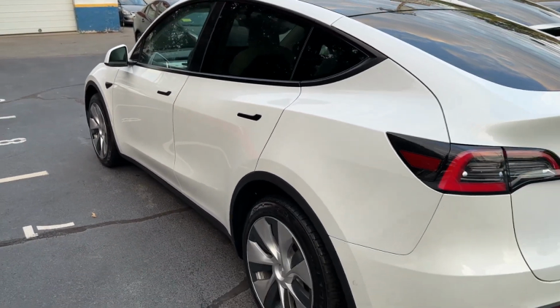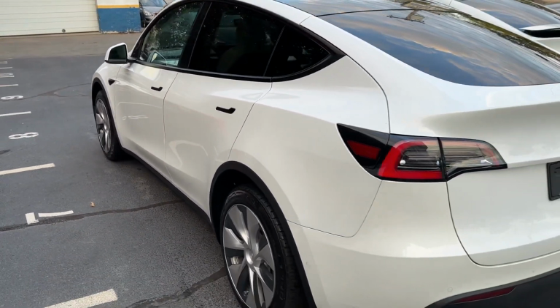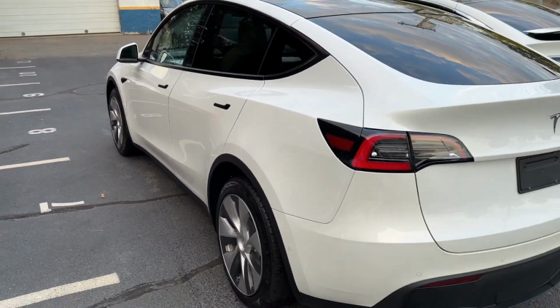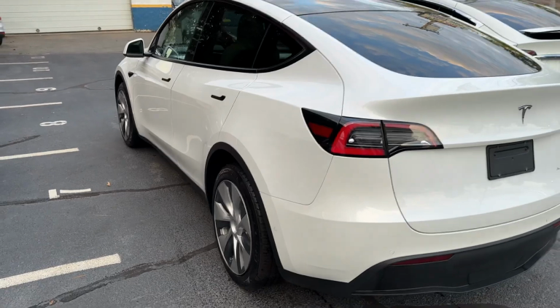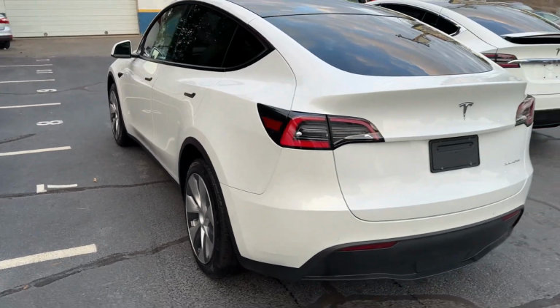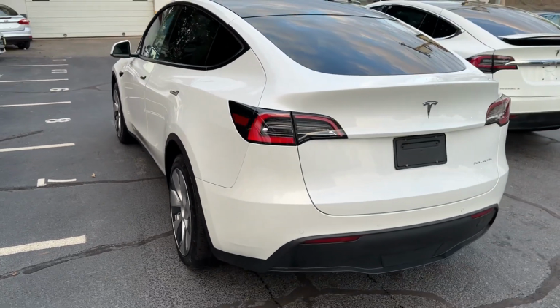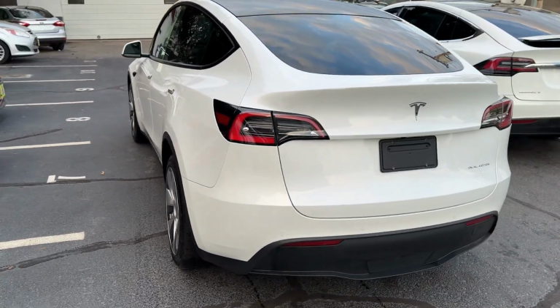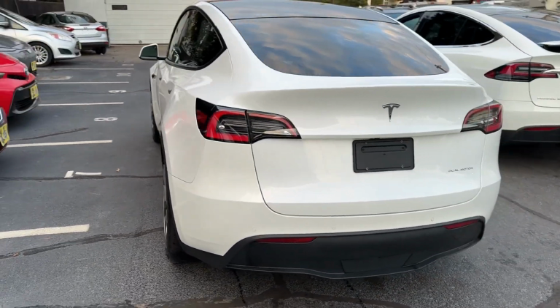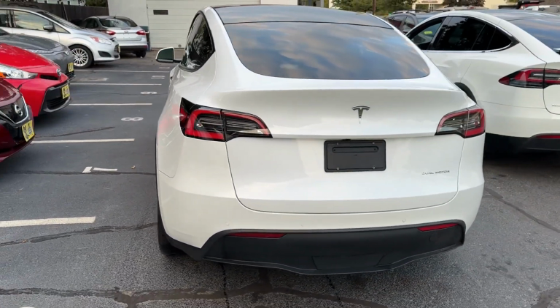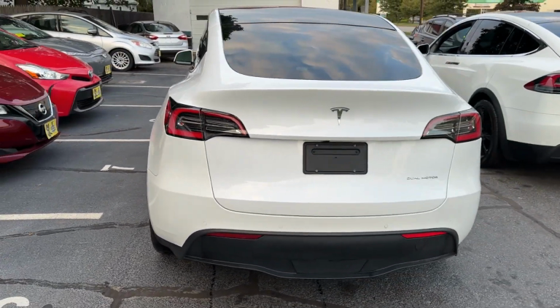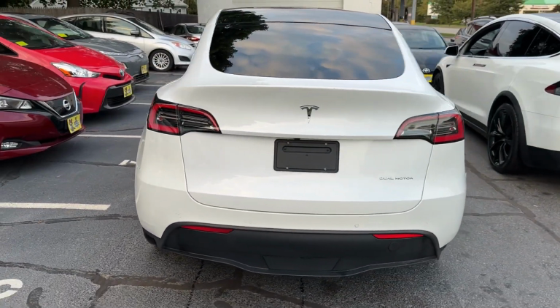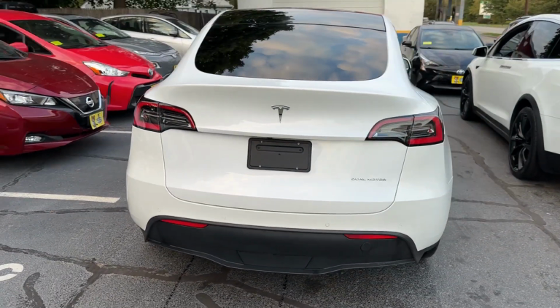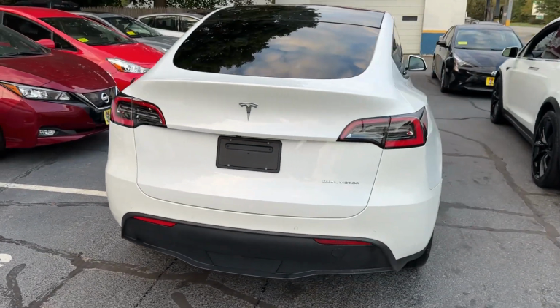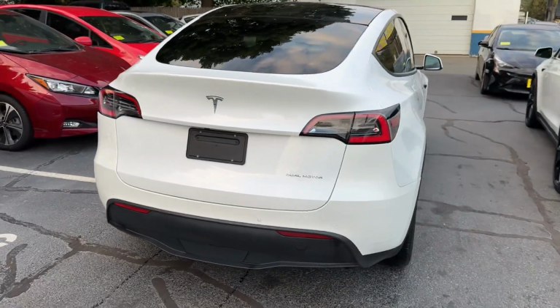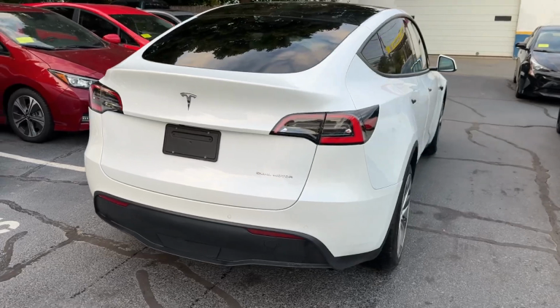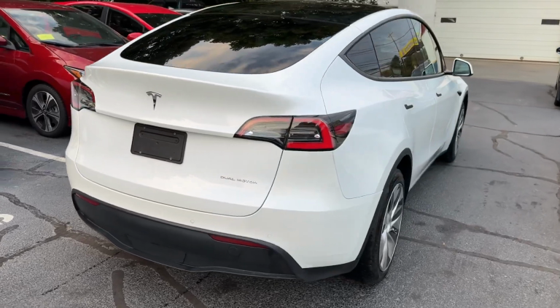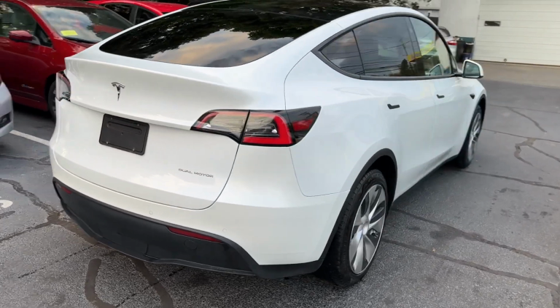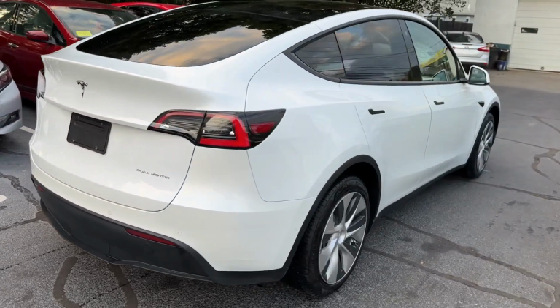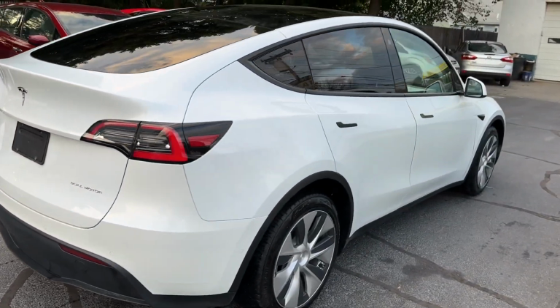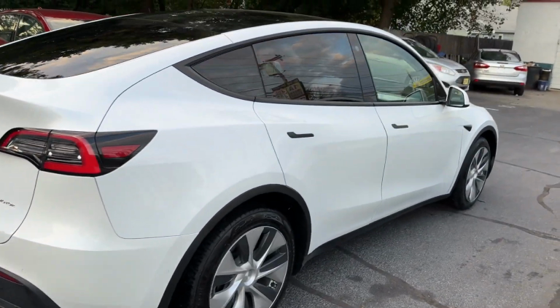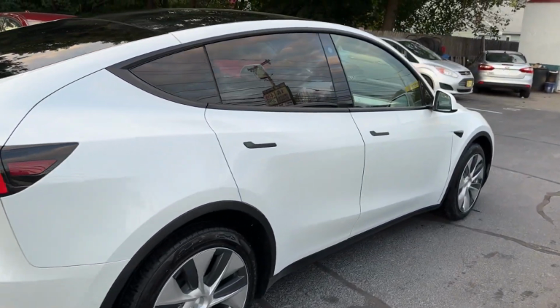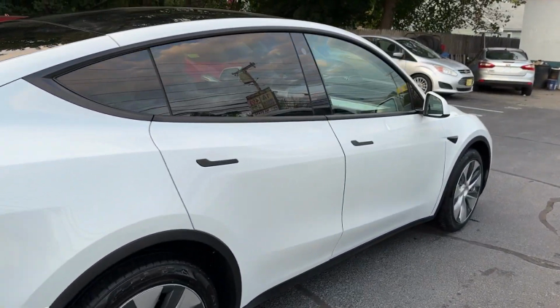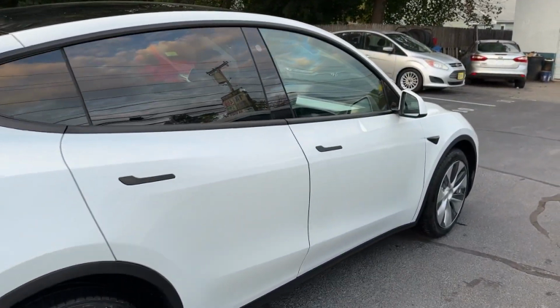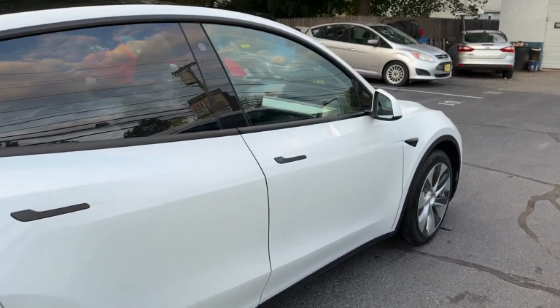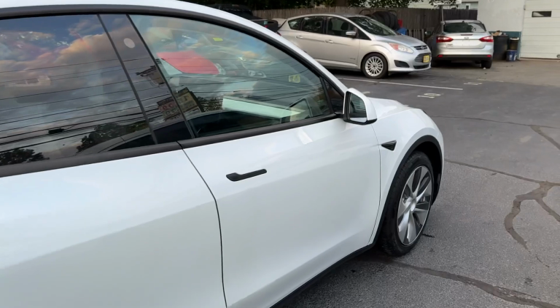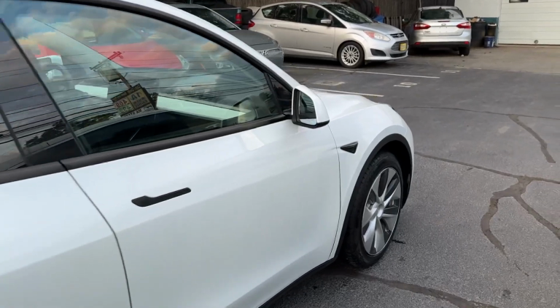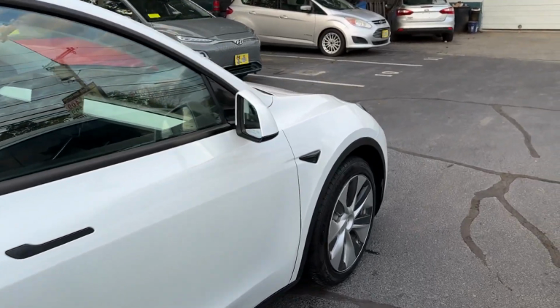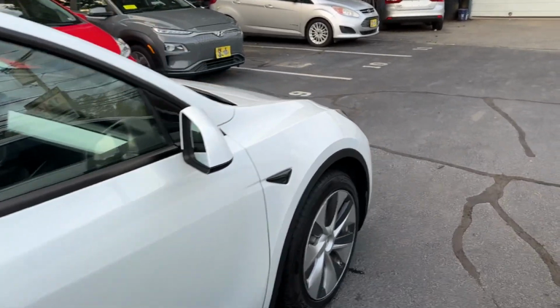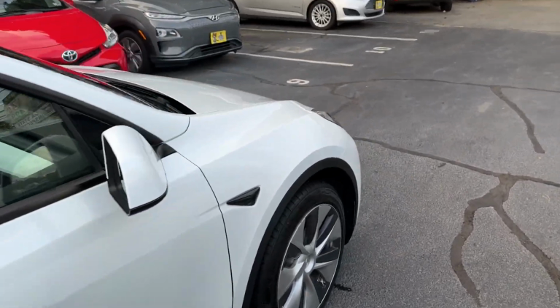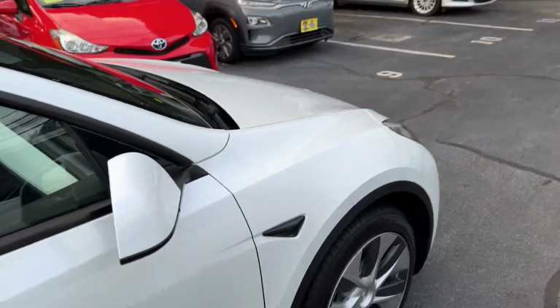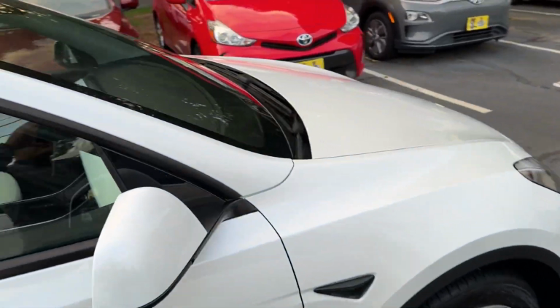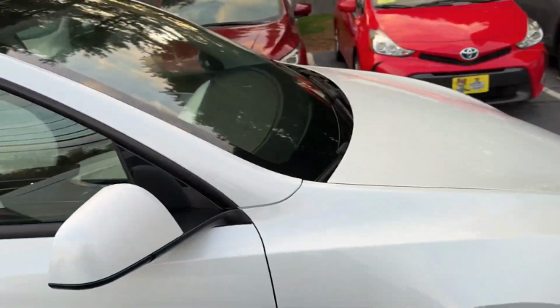This vehicle comes loaded up: white exterior, white premium interior, full power options, ABS traction, stability control, Gemini wheels, and base autopilot that is upgradable to full self-driving.